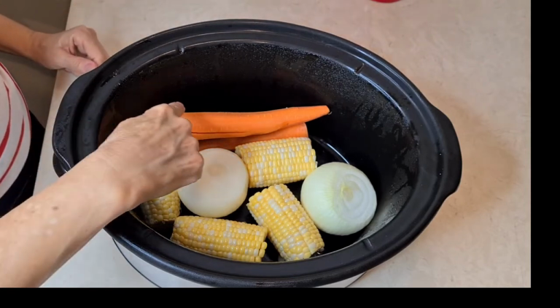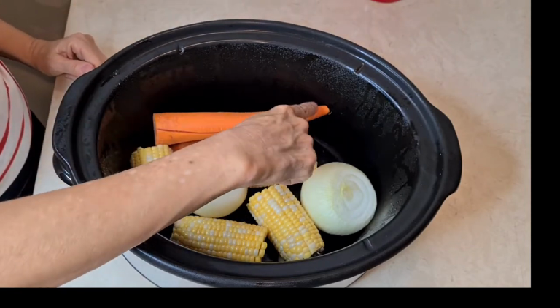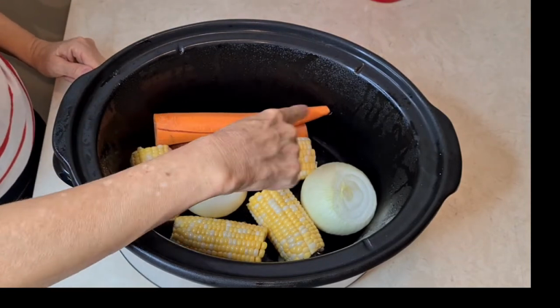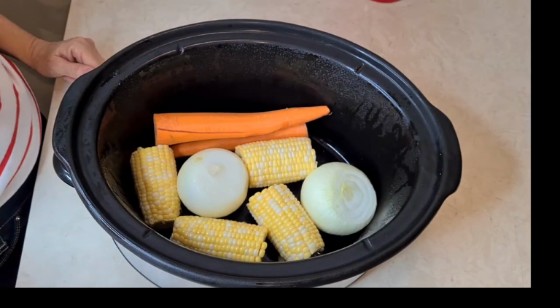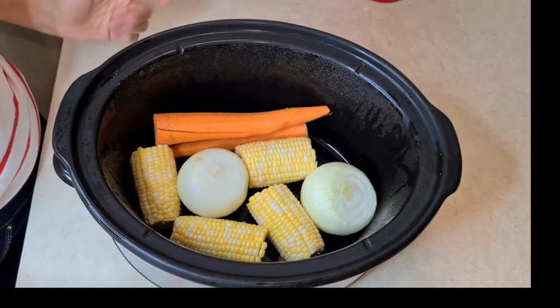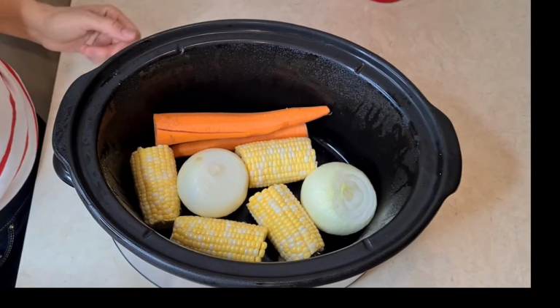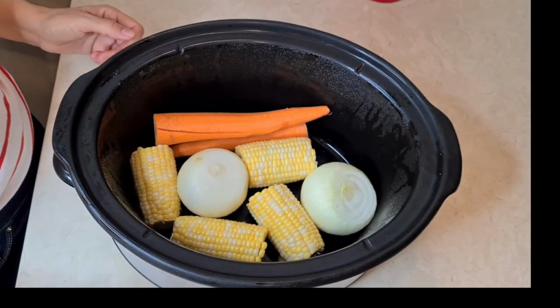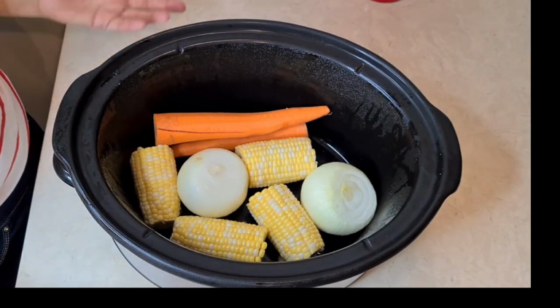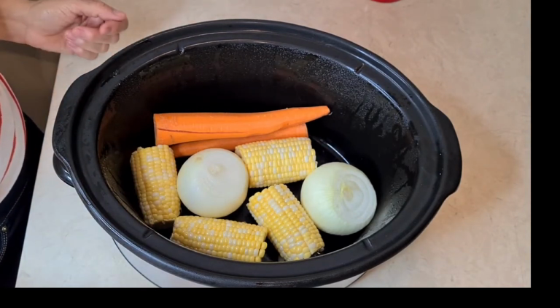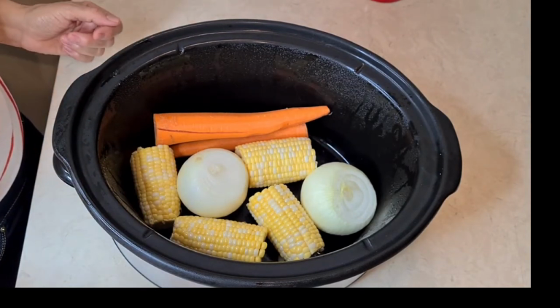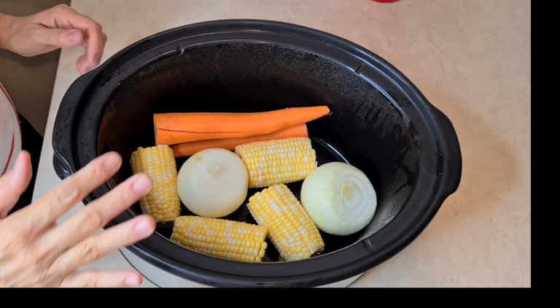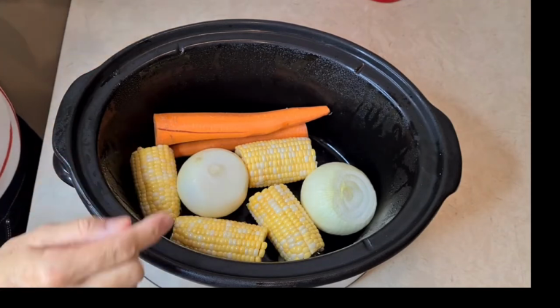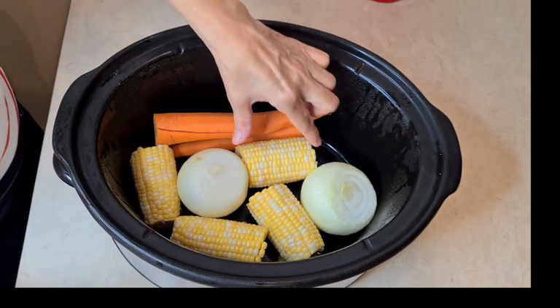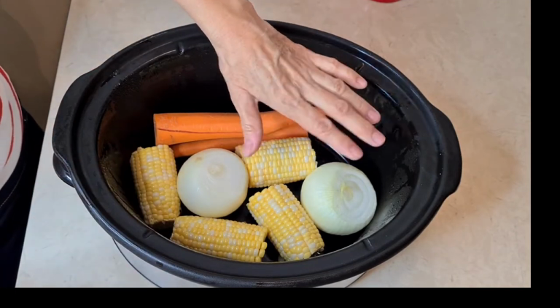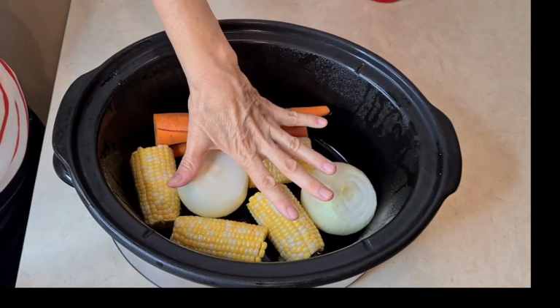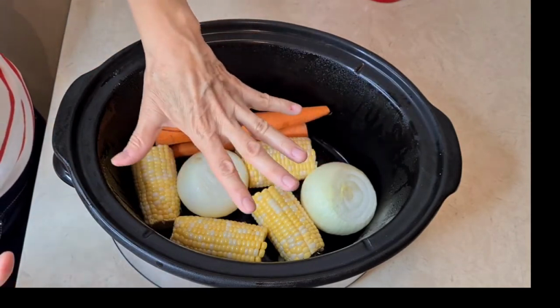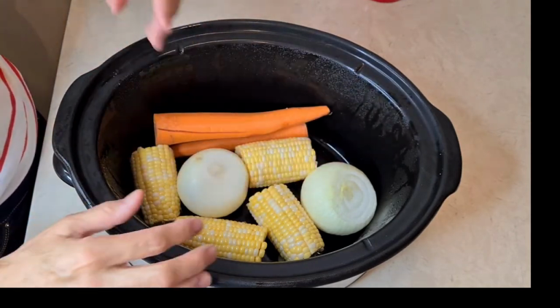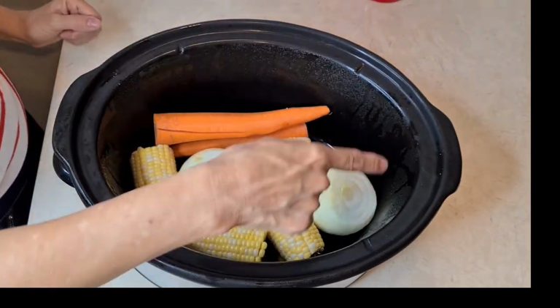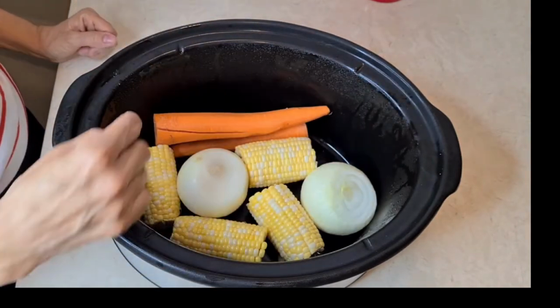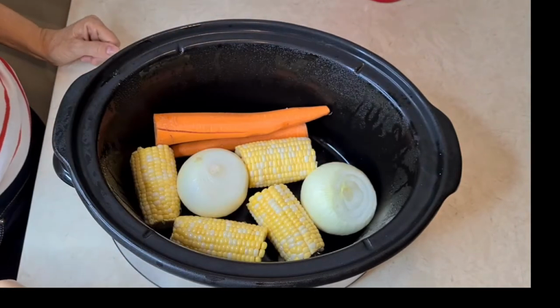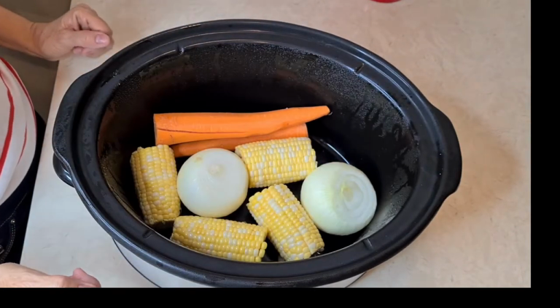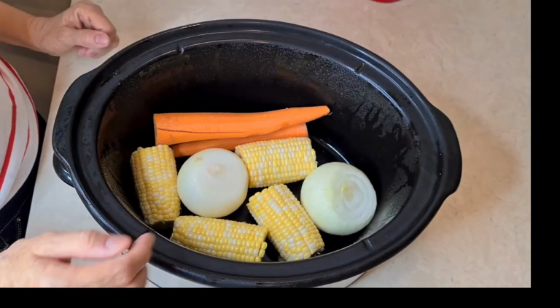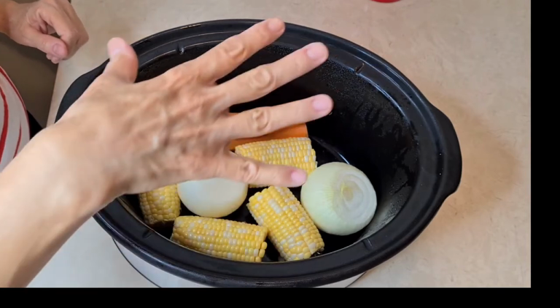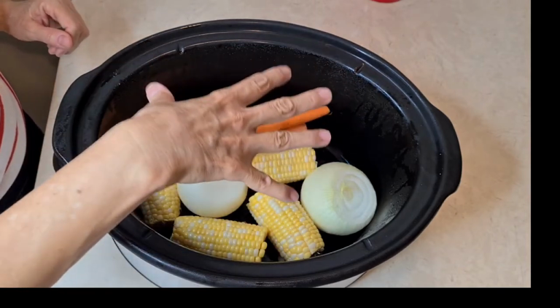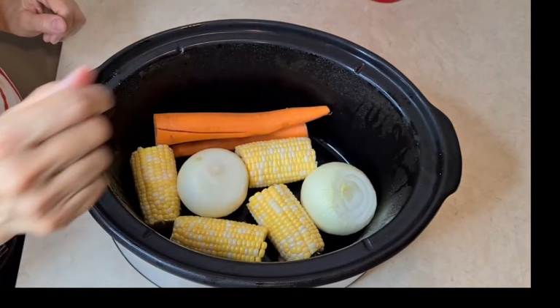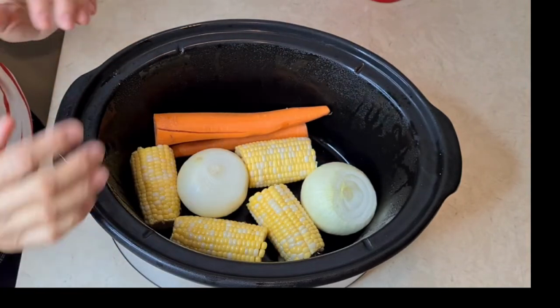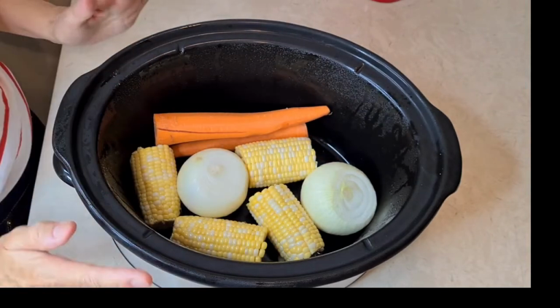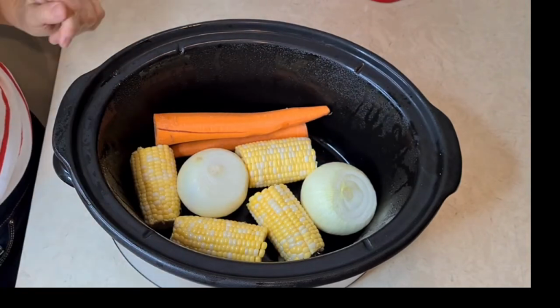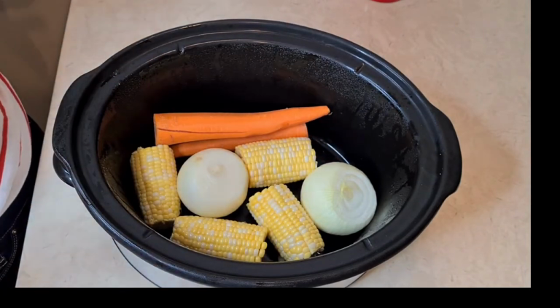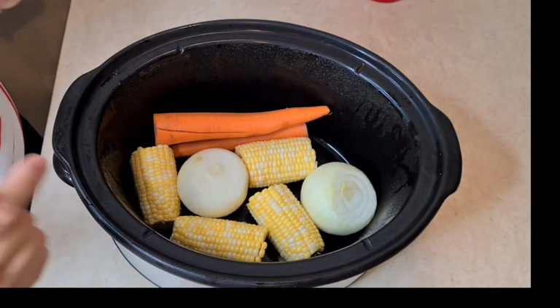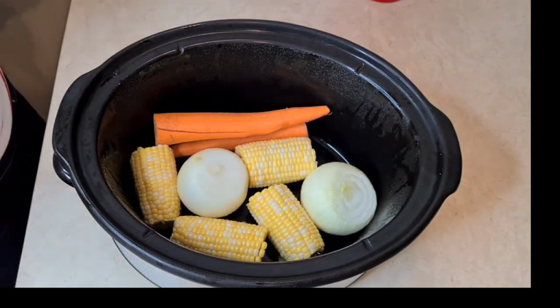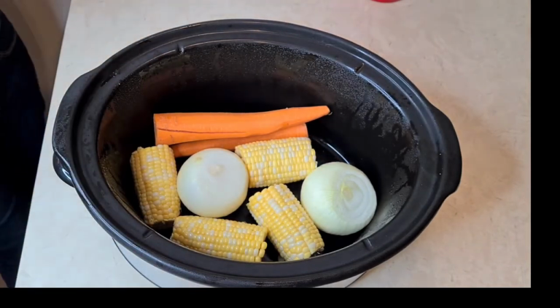I took the skin off the carrots. You can do that if you want to, you don't have to. So this is going to be the lift, and my chicken is a five-pound chicken, and I'm going to put that on top. It's going to fit perfectly in this crockpot.